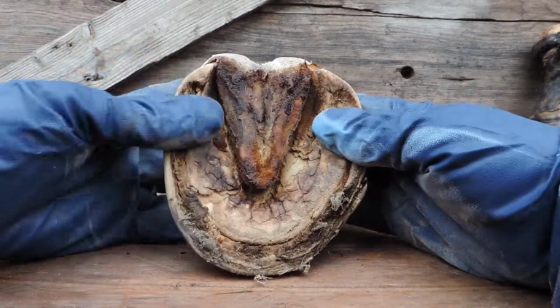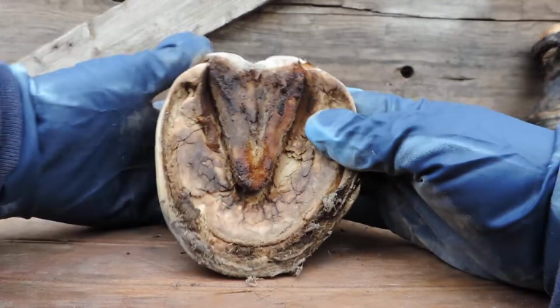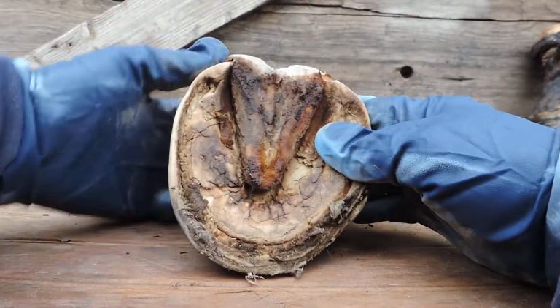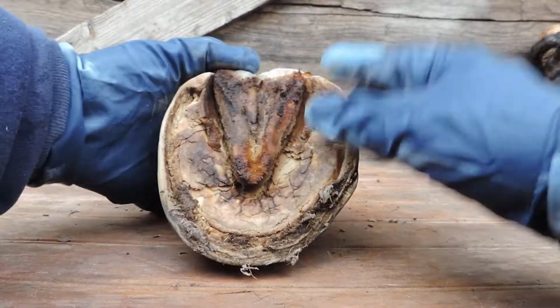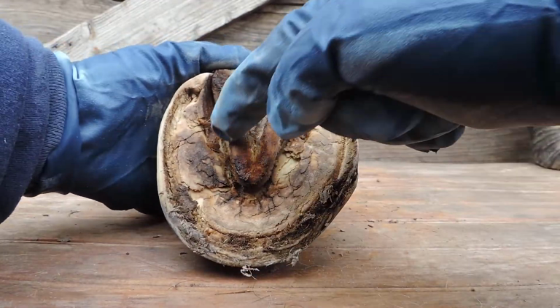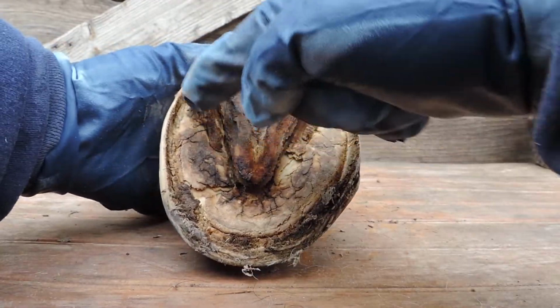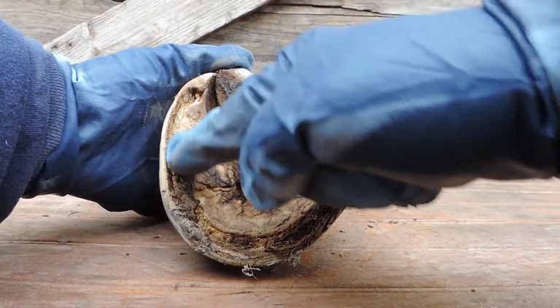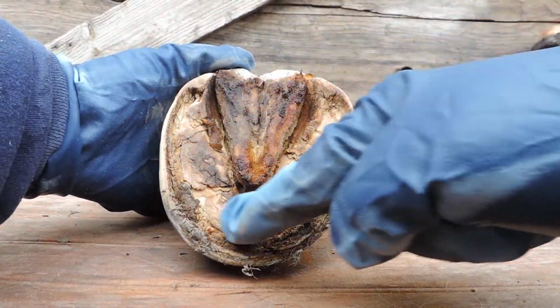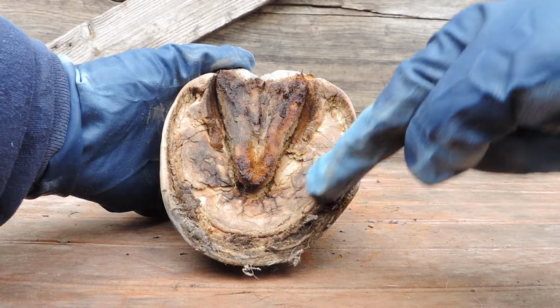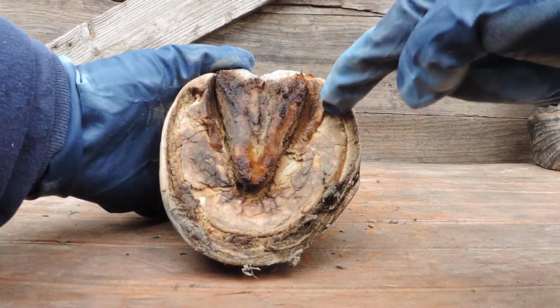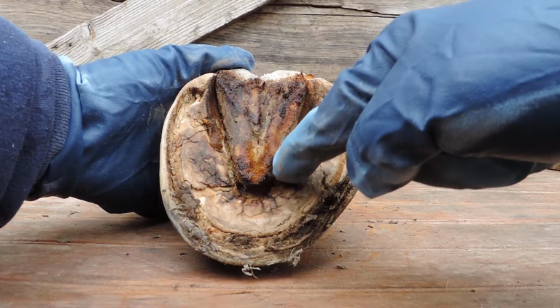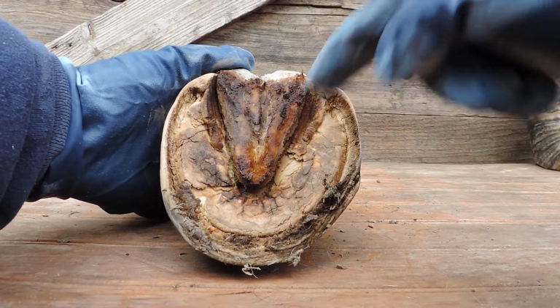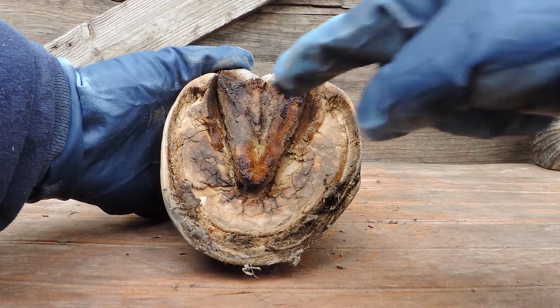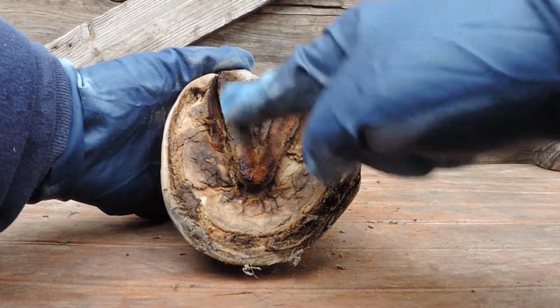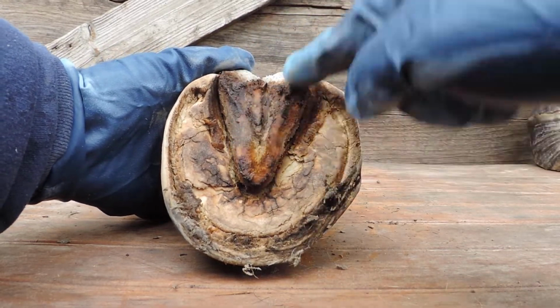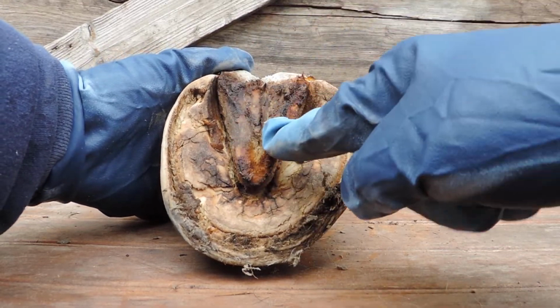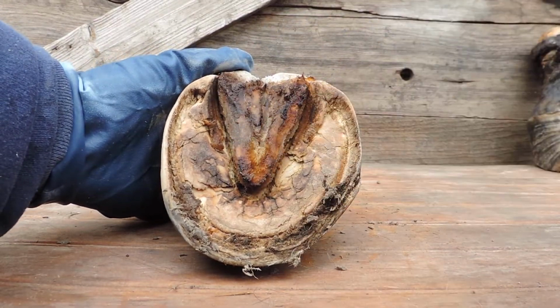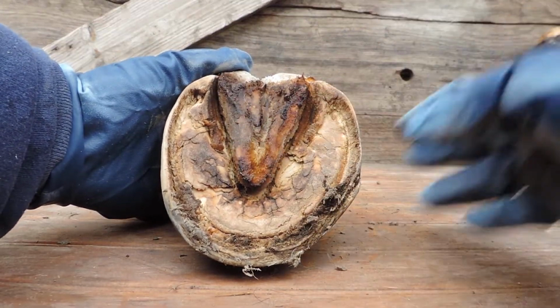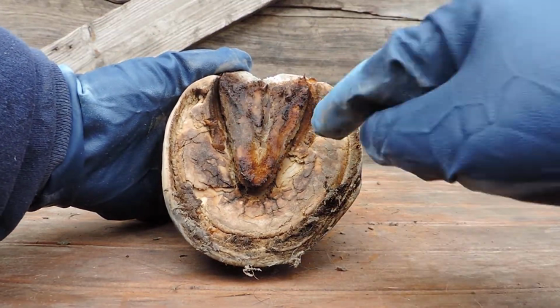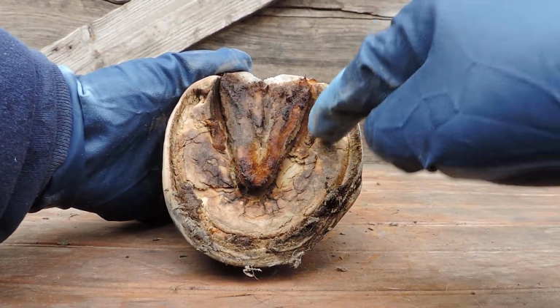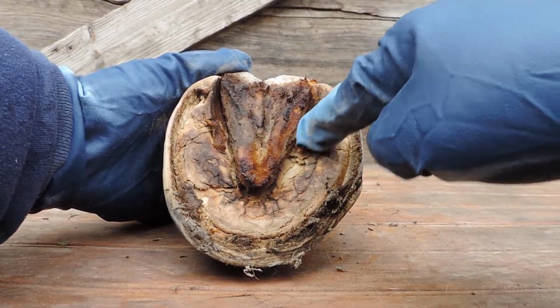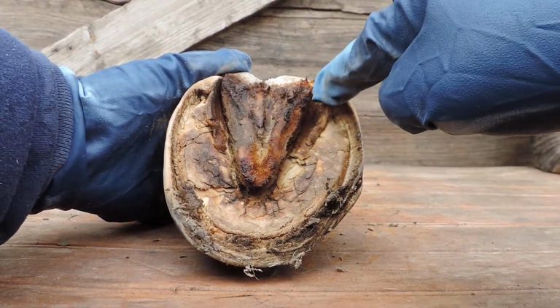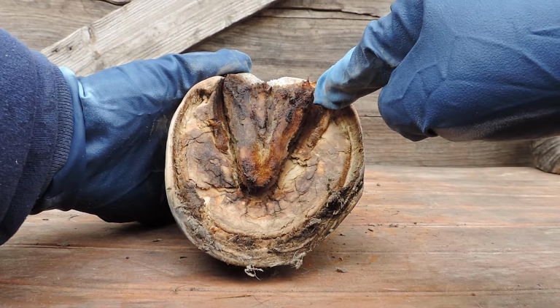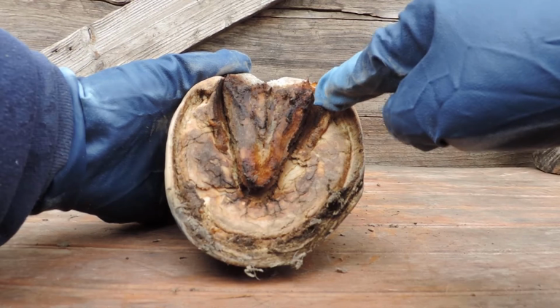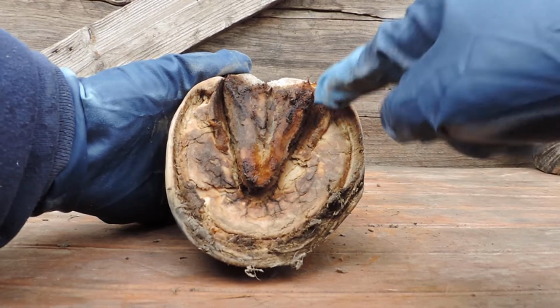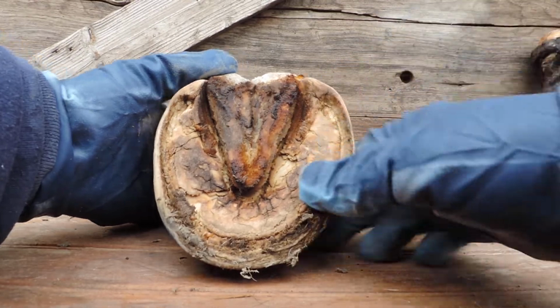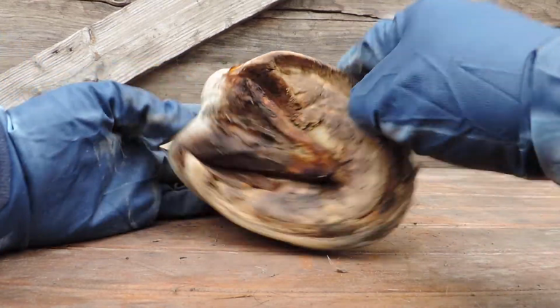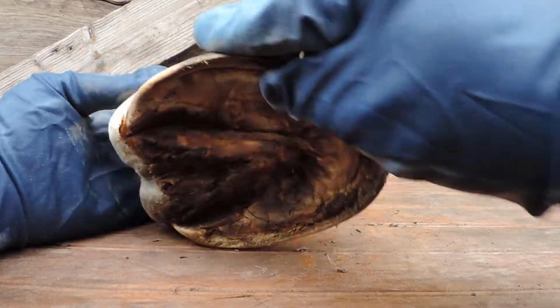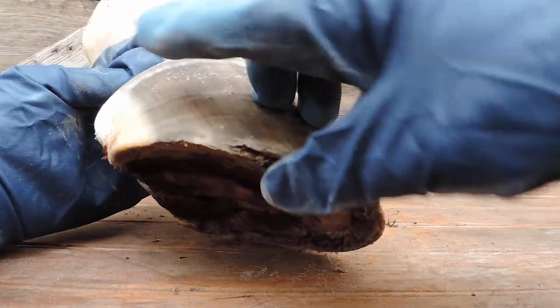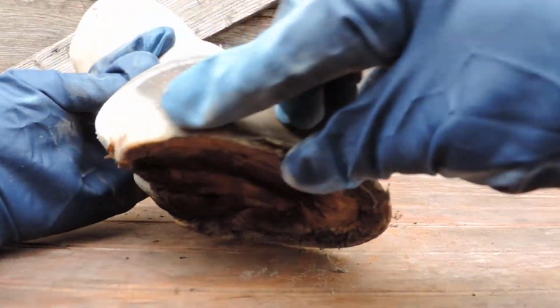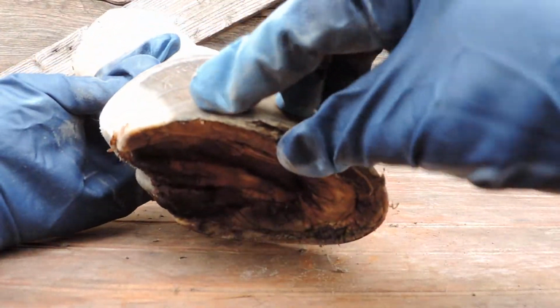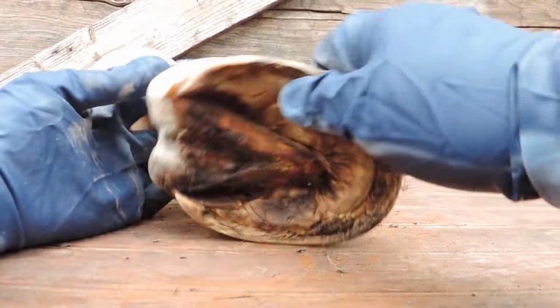Here we have the sole, which goes around here like so. Here's the frog. Now, this is the bar wall. This is the hoof wall.